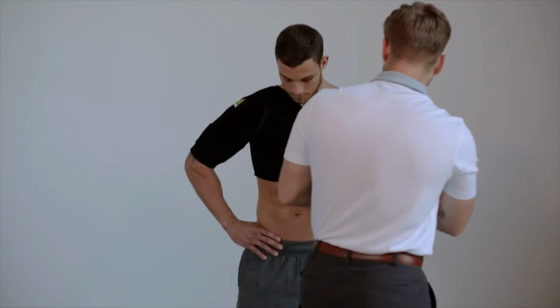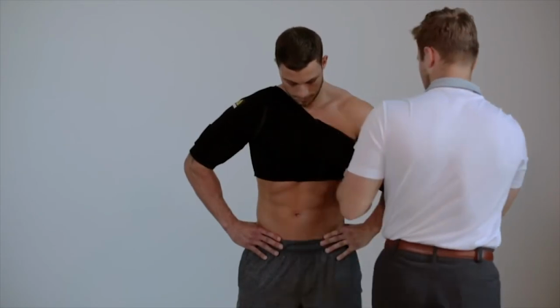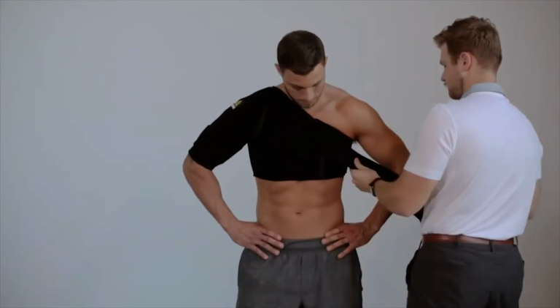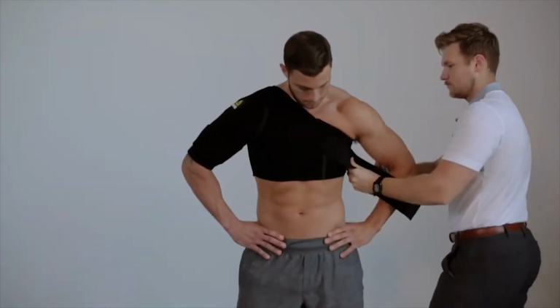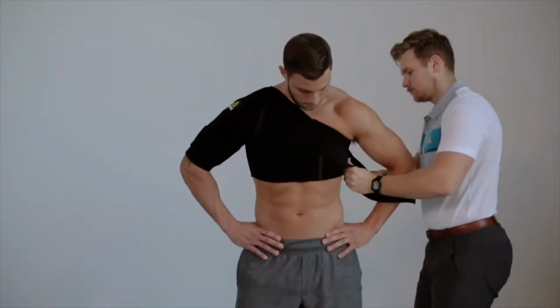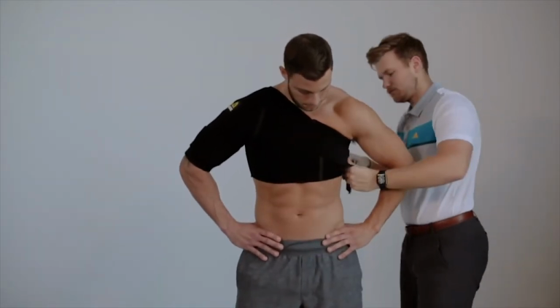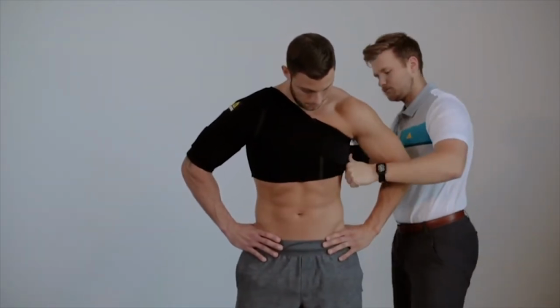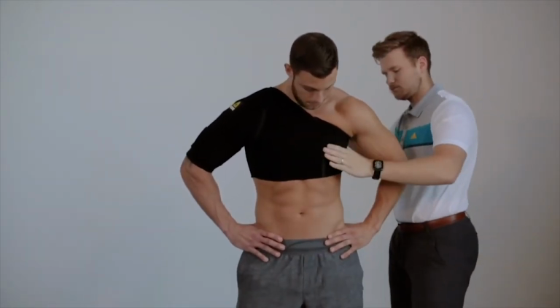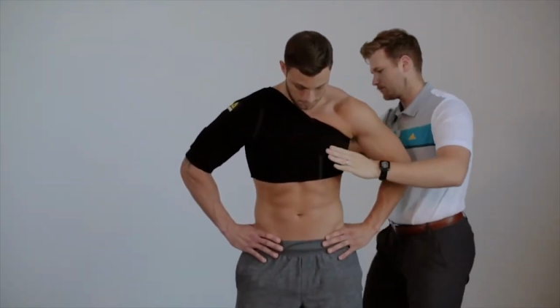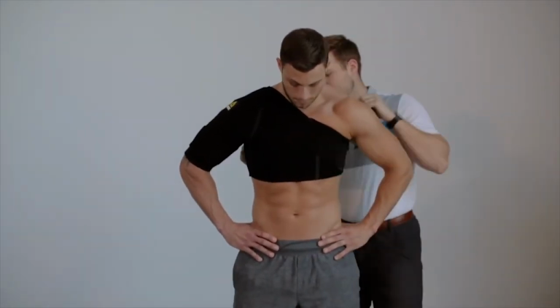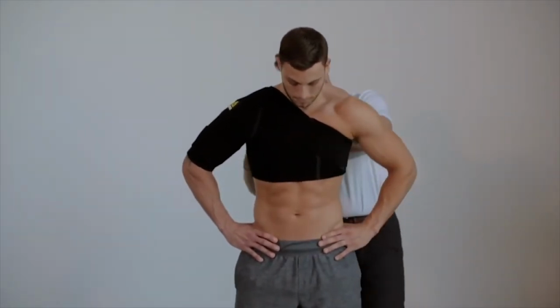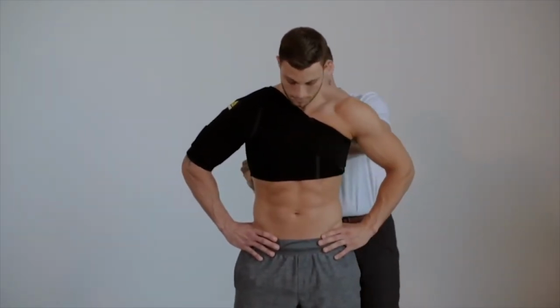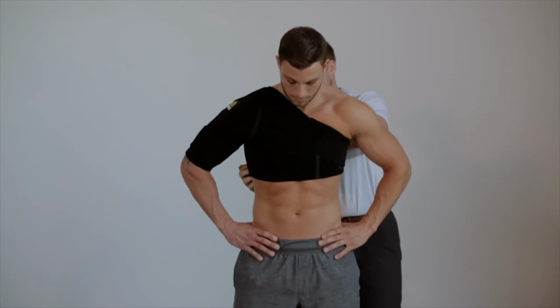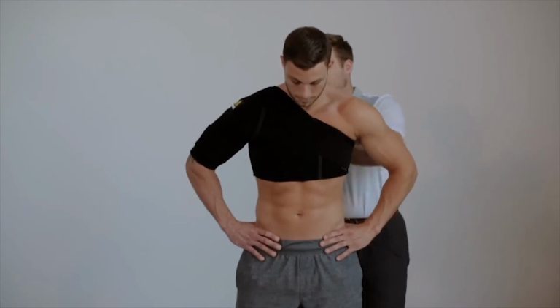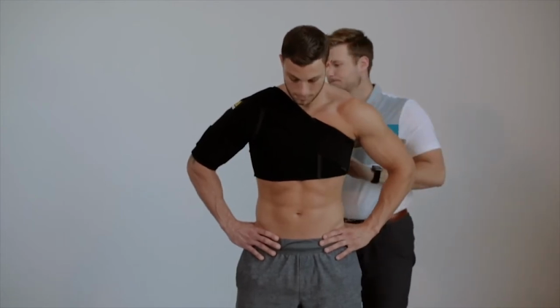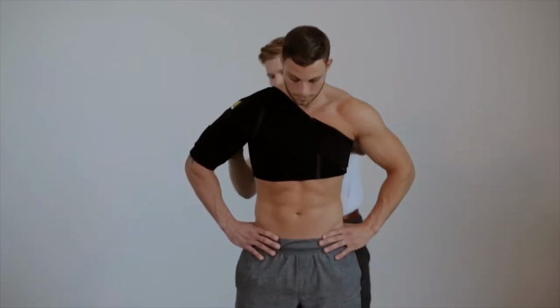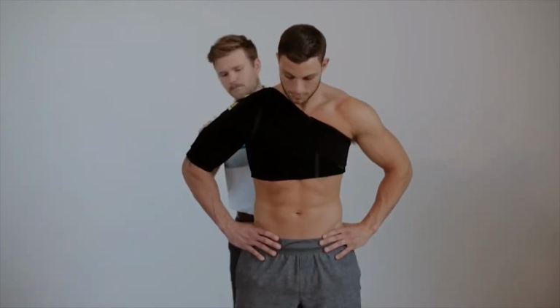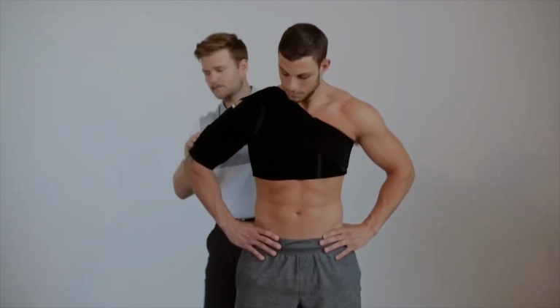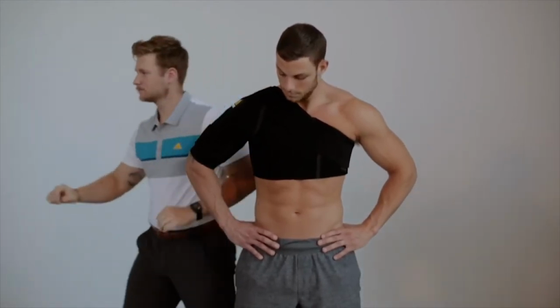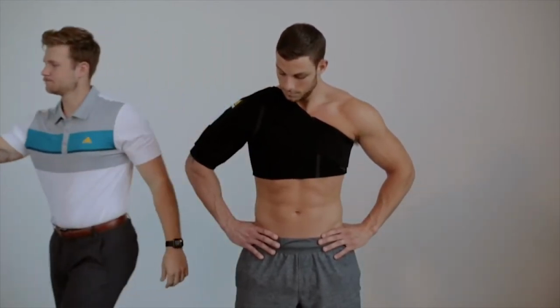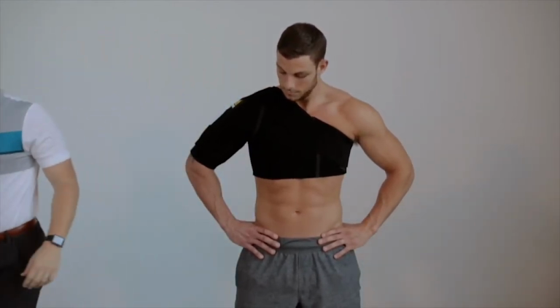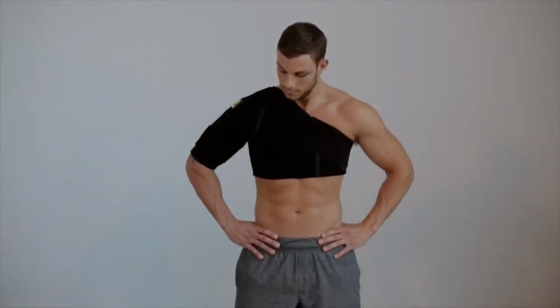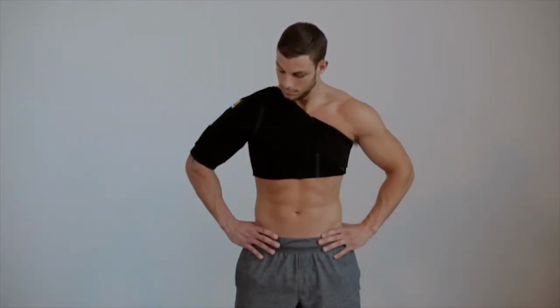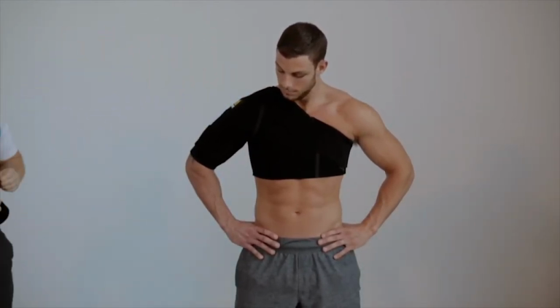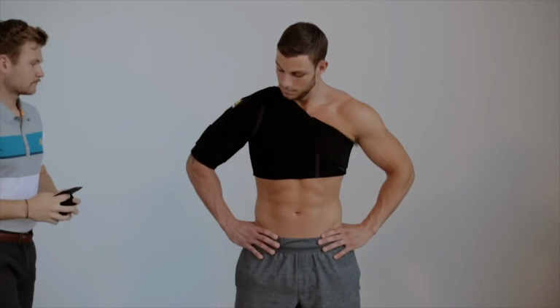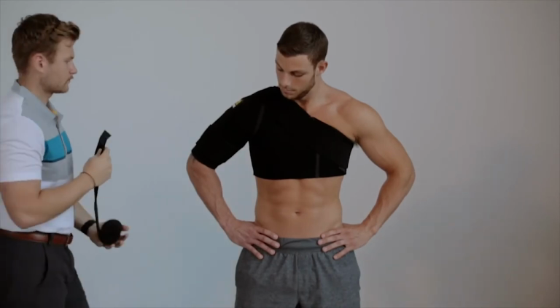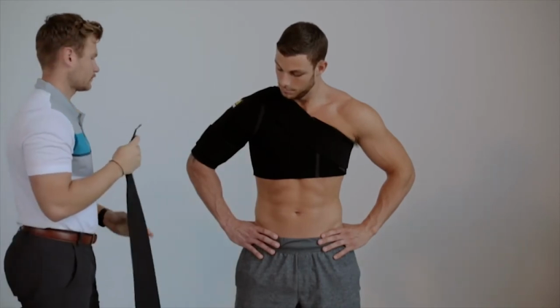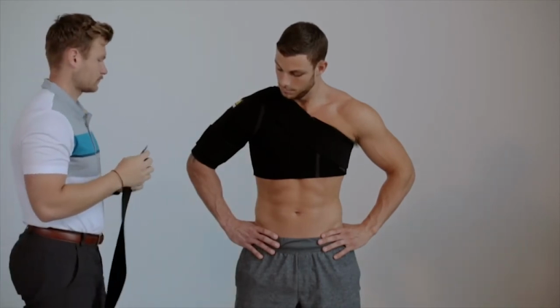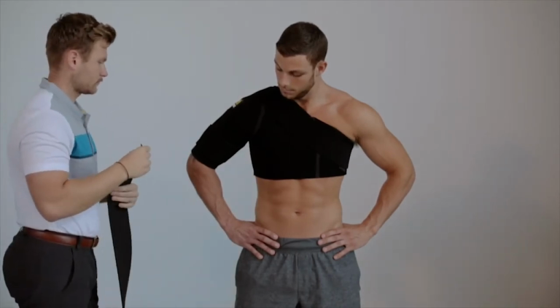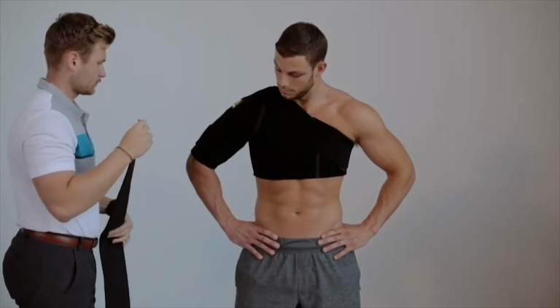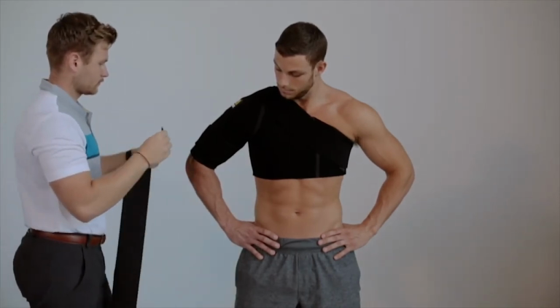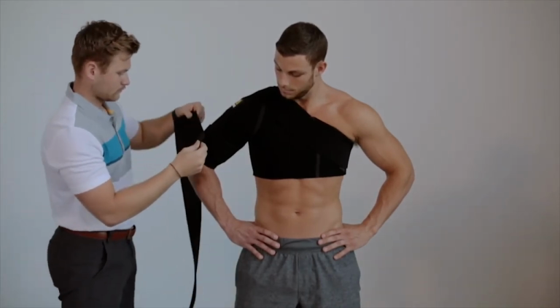Bring Strap A across the chest, around to the back. Cut the strap to length and secure with hook and loop closure. For Strap B, attach the fixed hook and loop end of the second strap to the medial and anterior aspect of the arm.